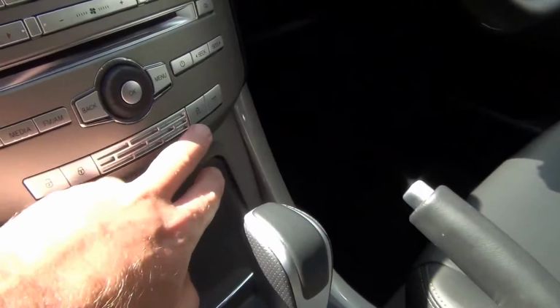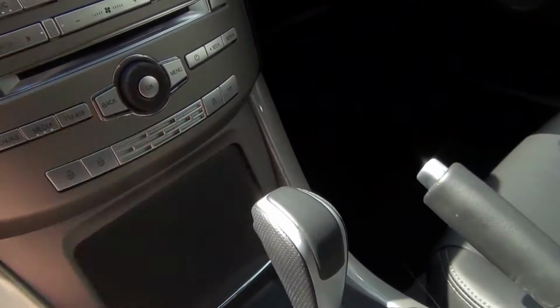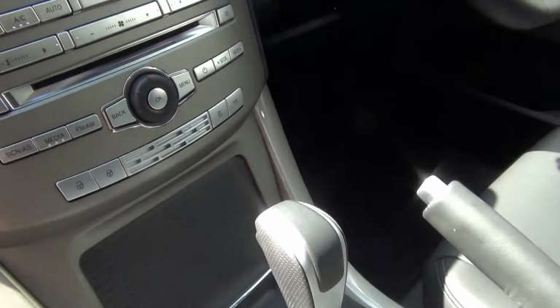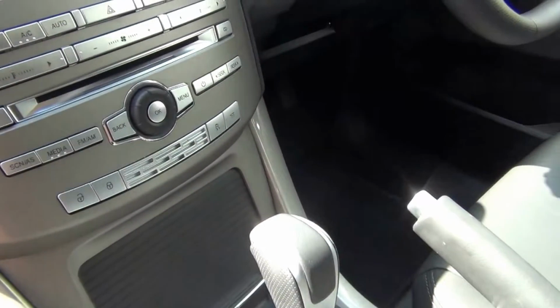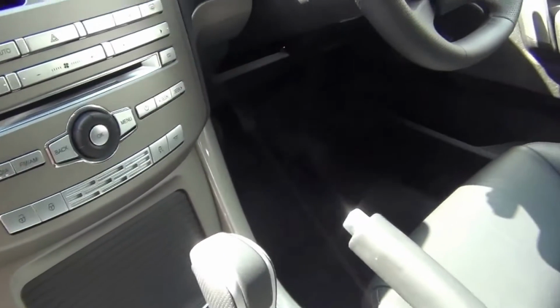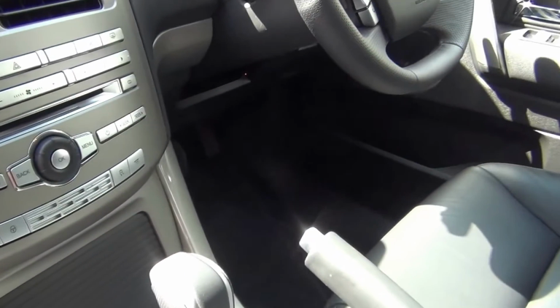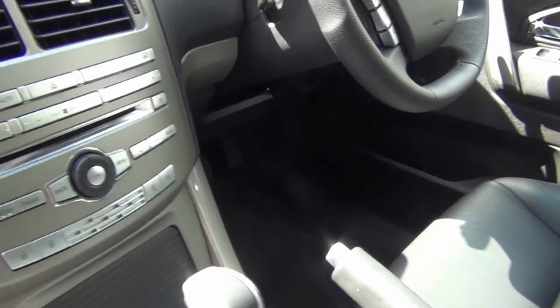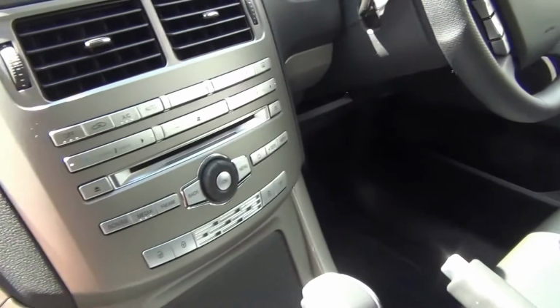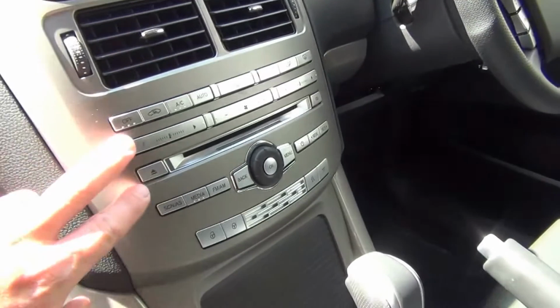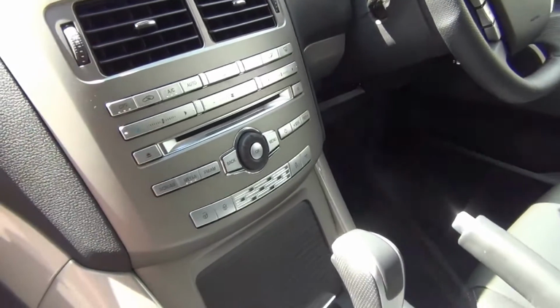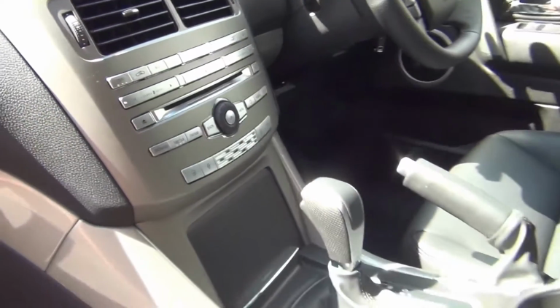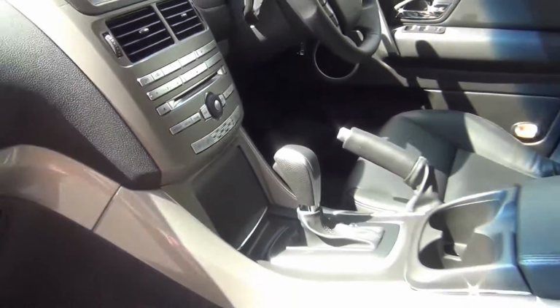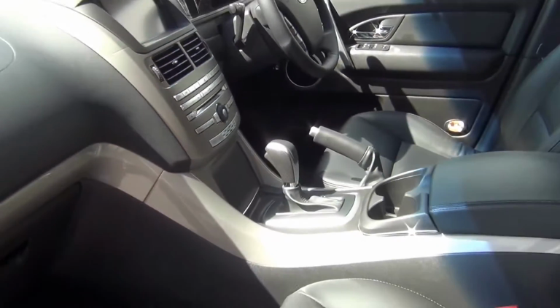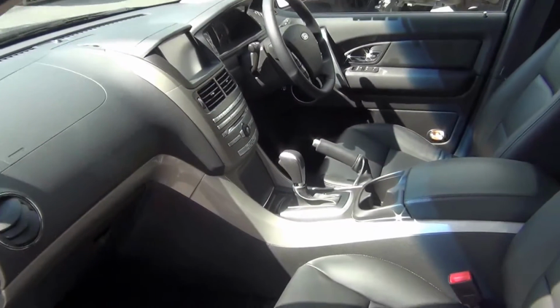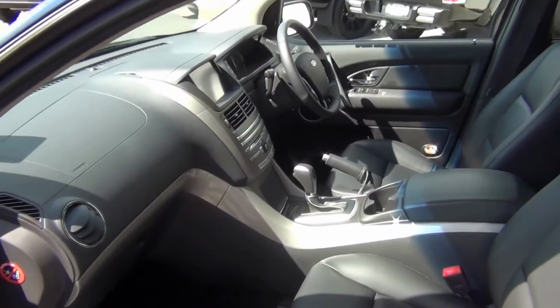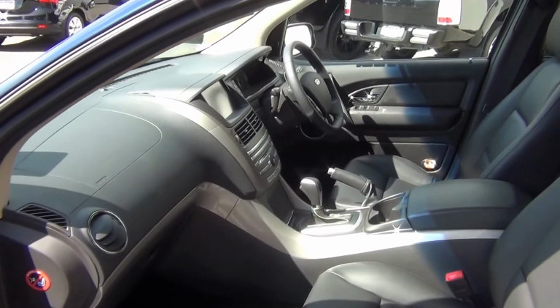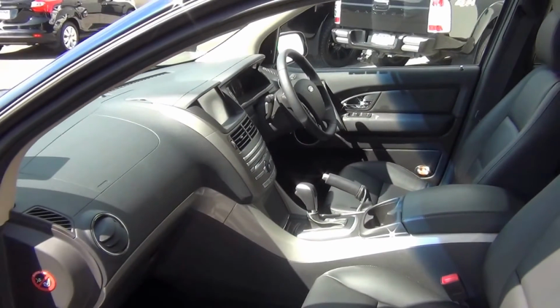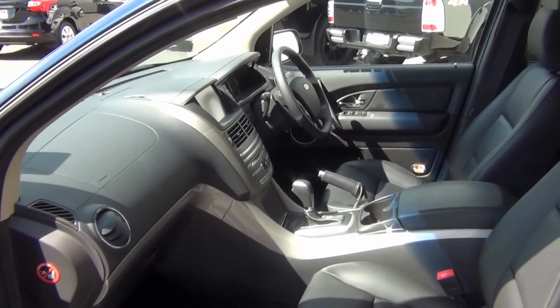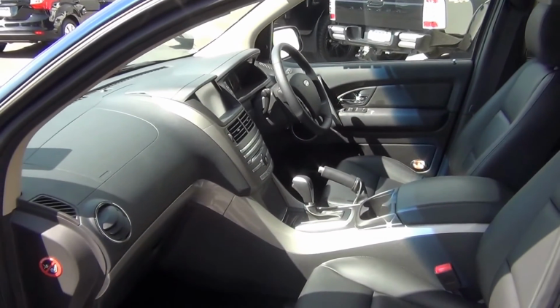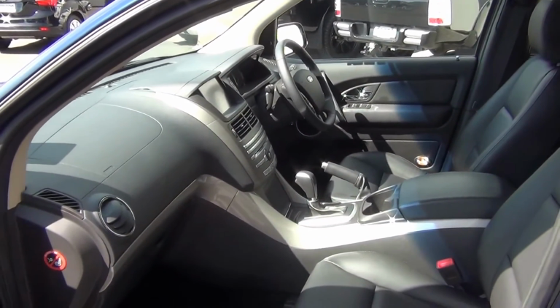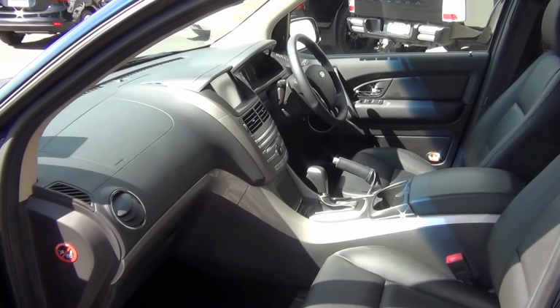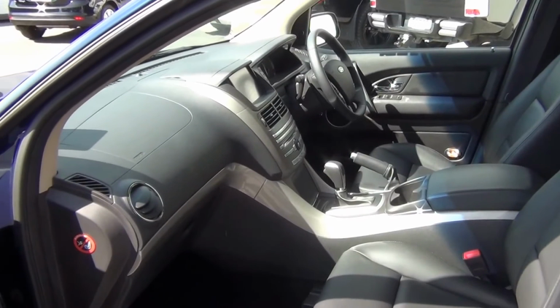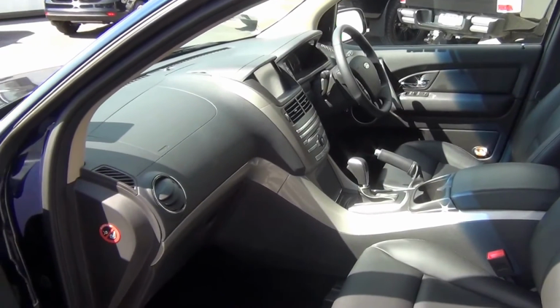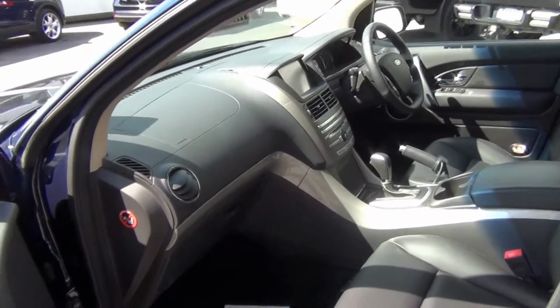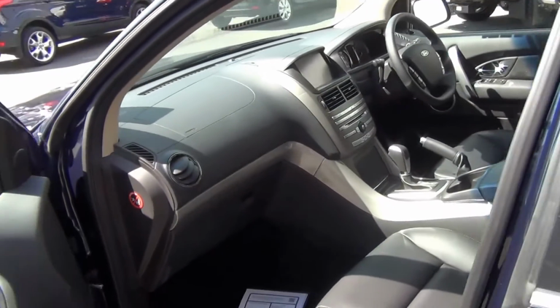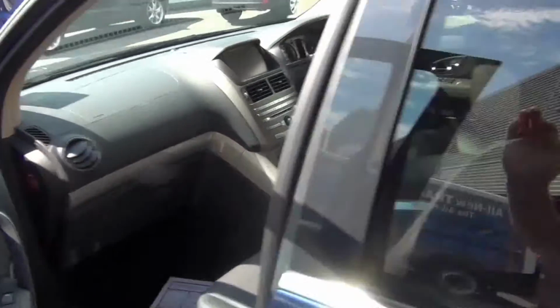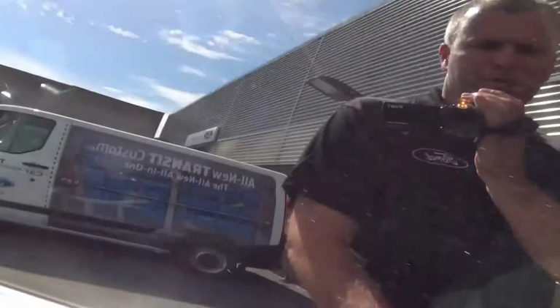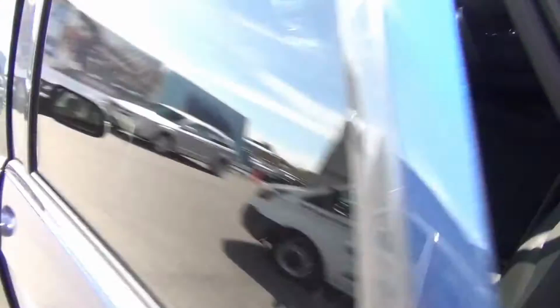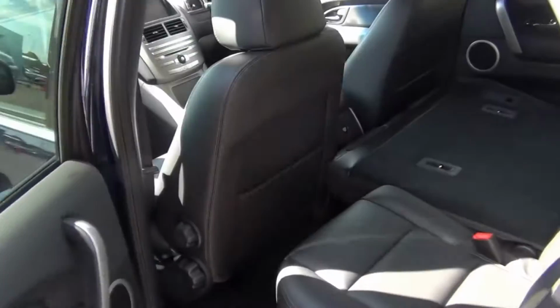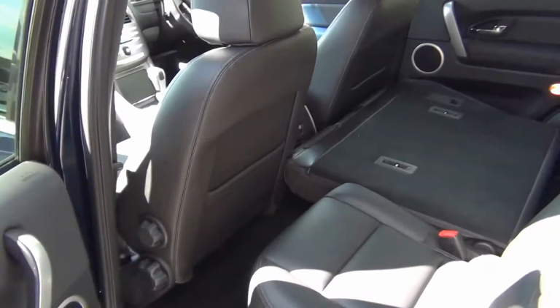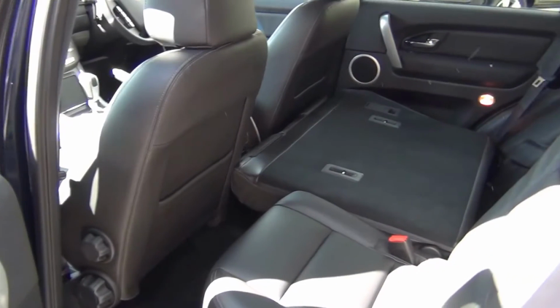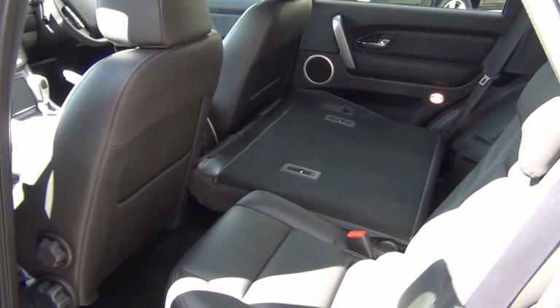Dynamic stability control works in conjunction with the all-wheel drive. Dual zone climate control is fitted. The vehicle has 7 airbags in total — dual front, front side, full curtain, and also a driver's knee airbag — which help the vehicle achieve the maximum 5-star safety rating.